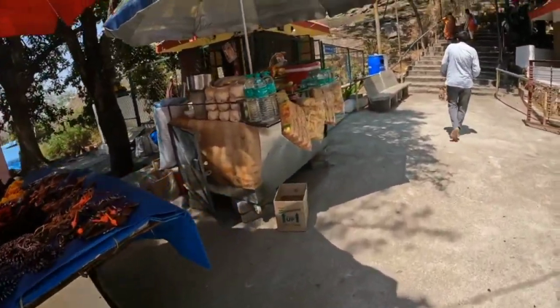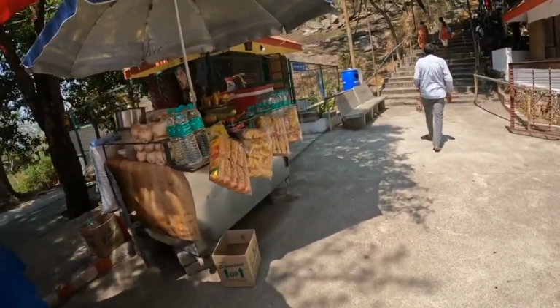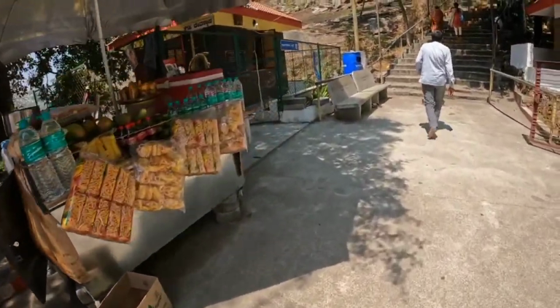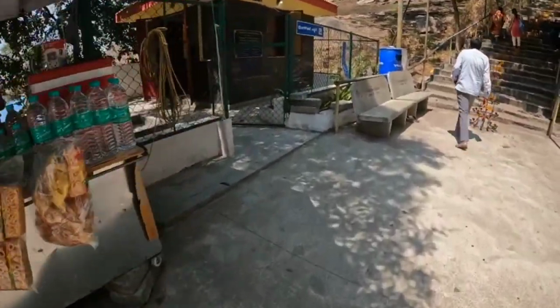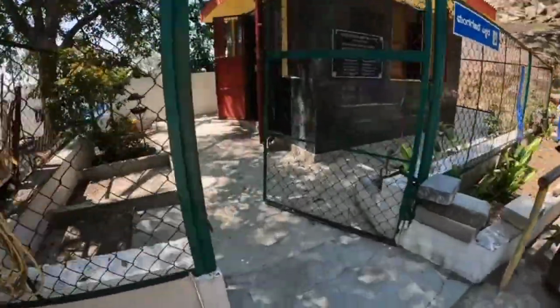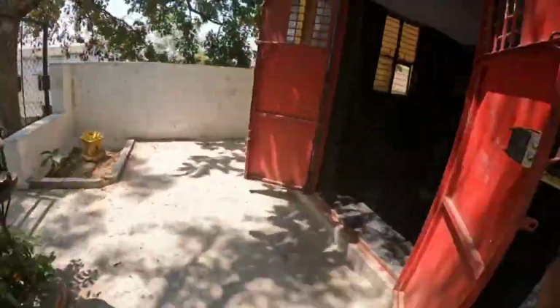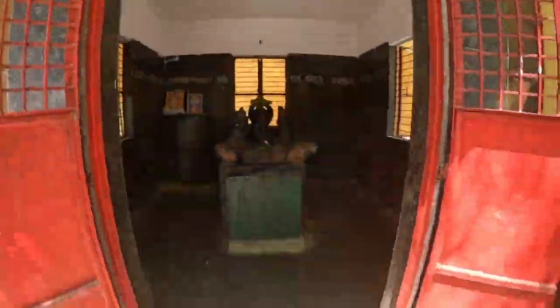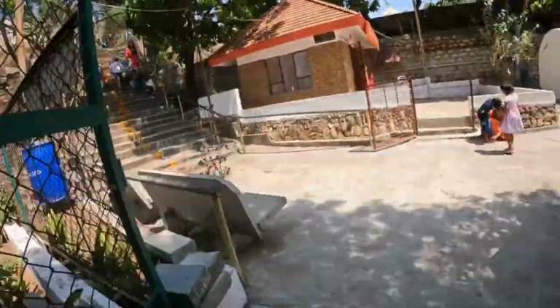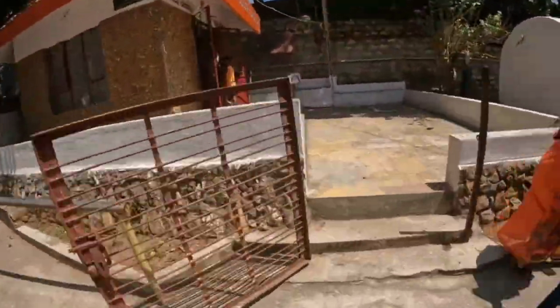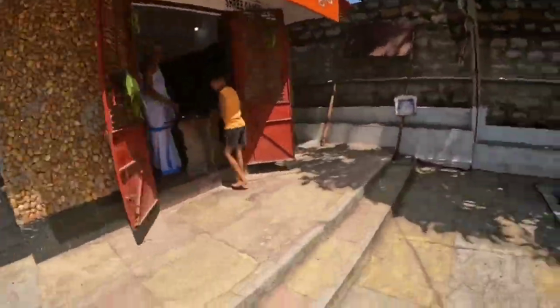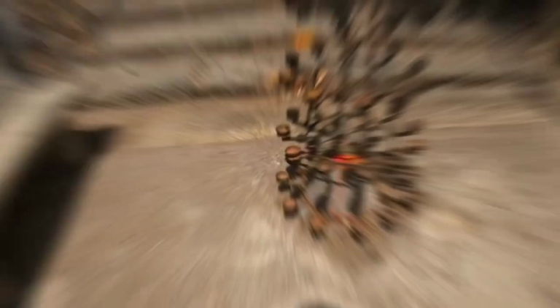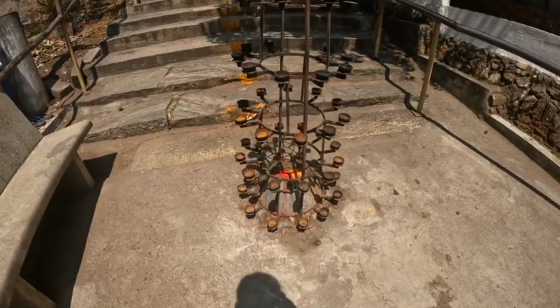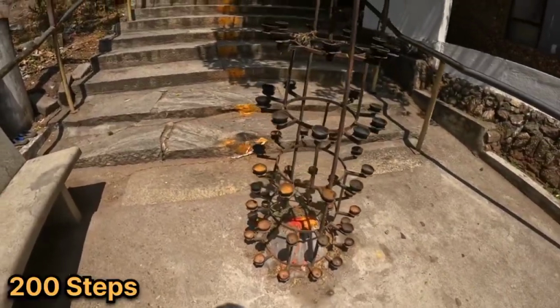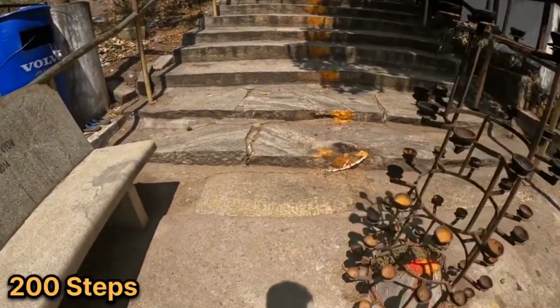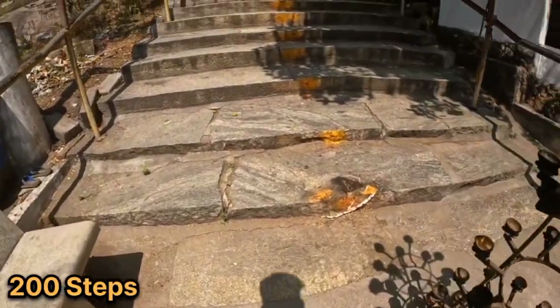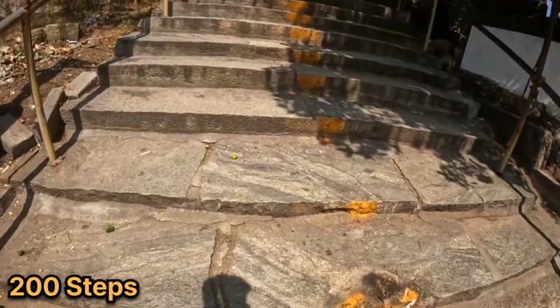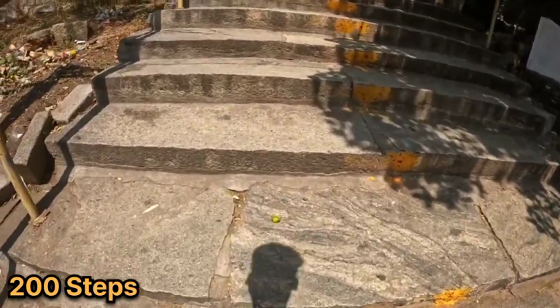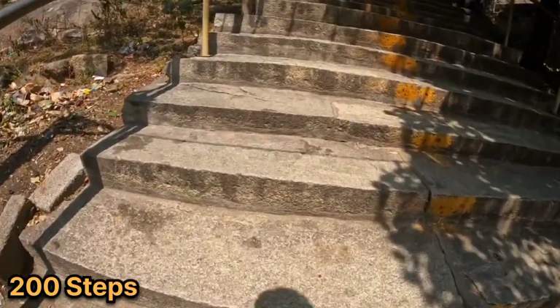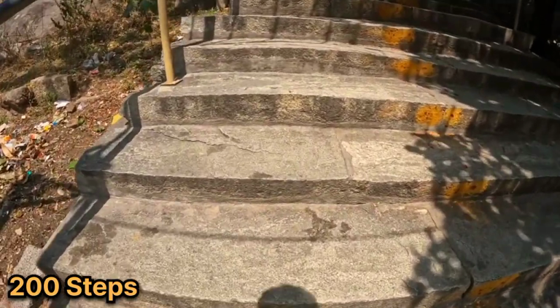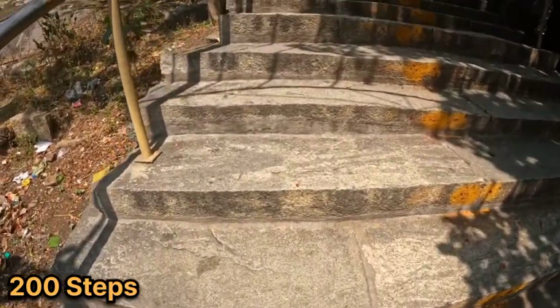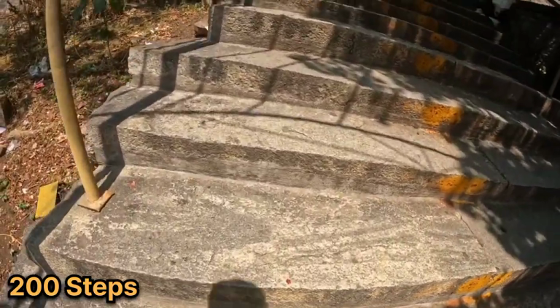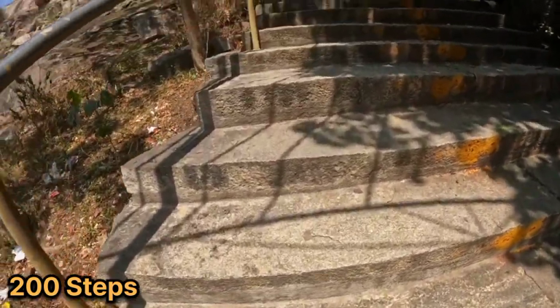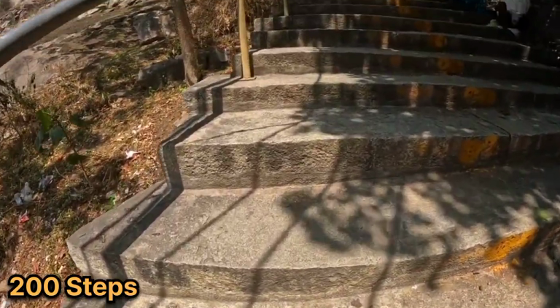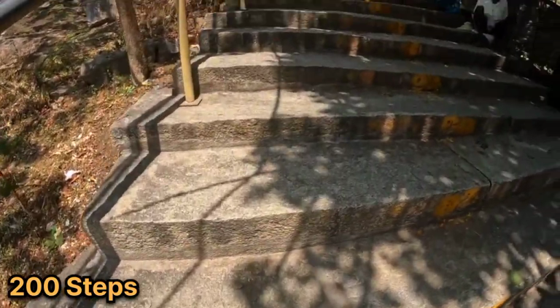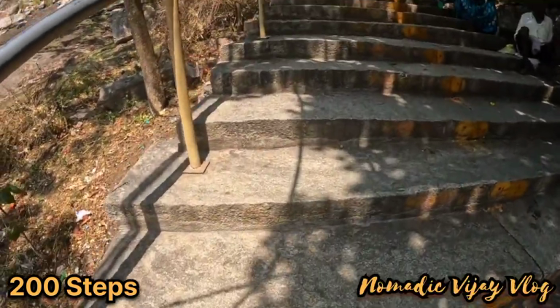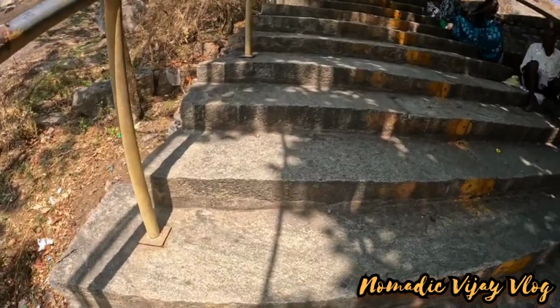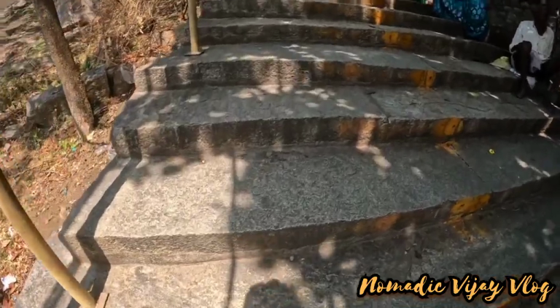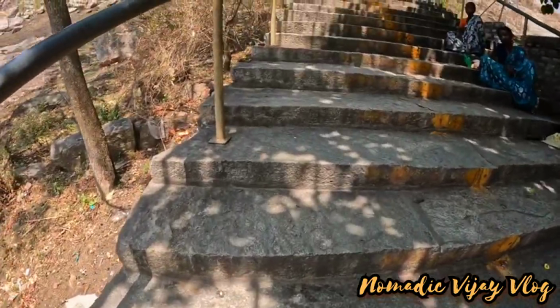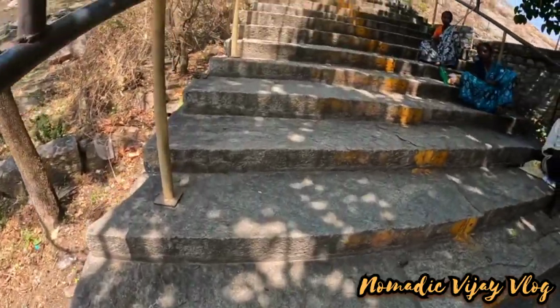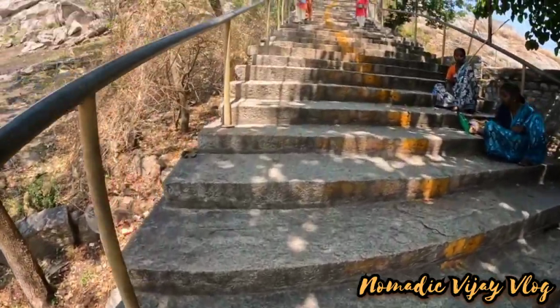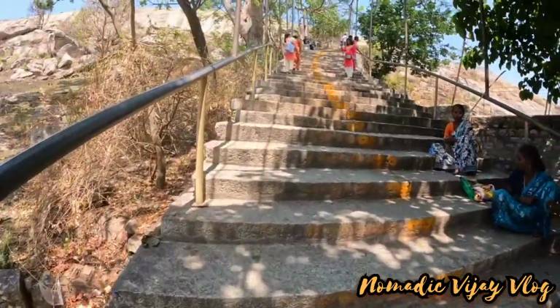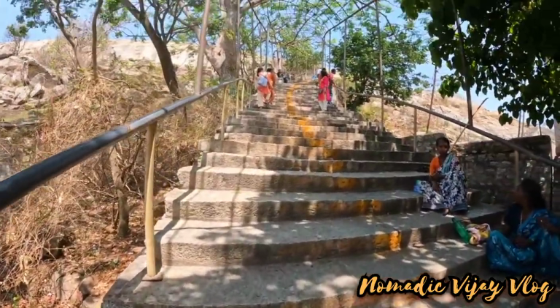There is a step here. There are 100 steps to climb.